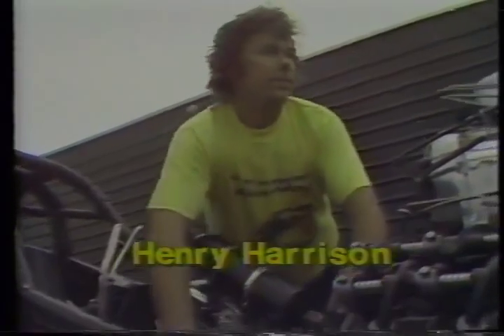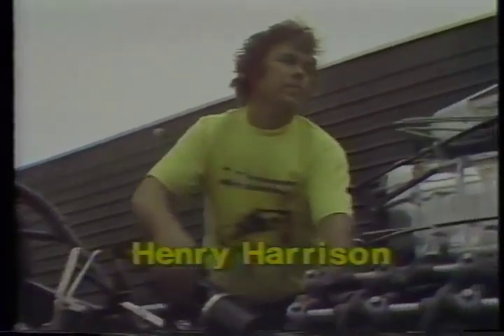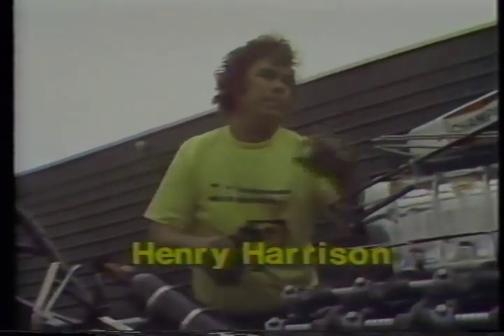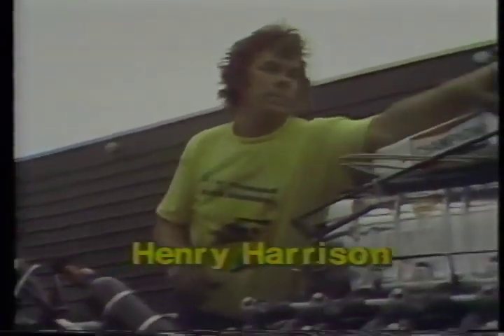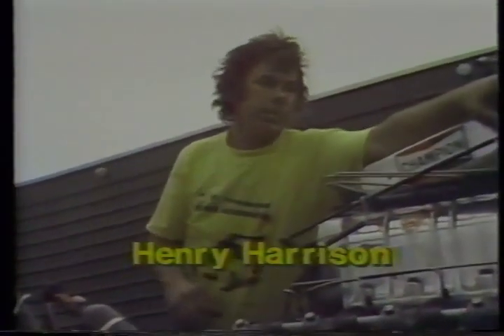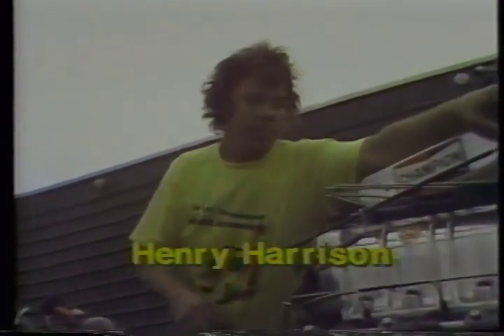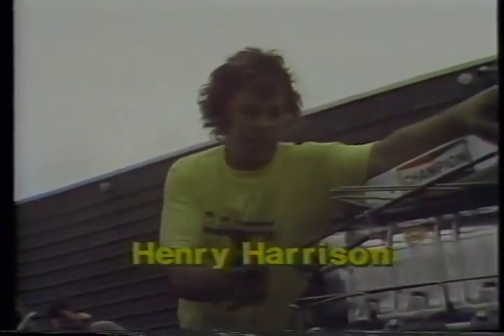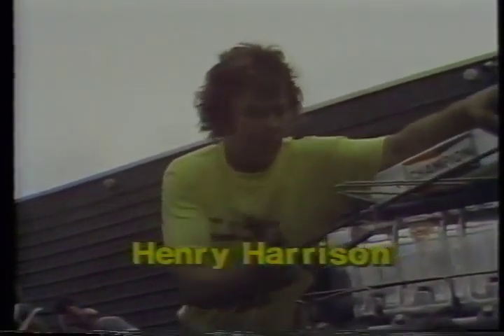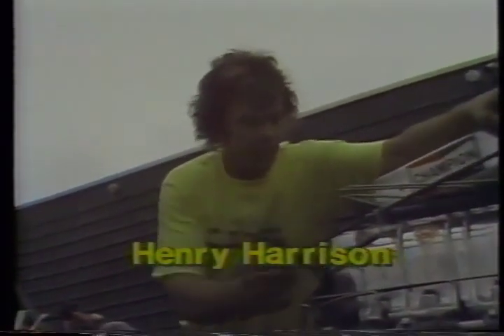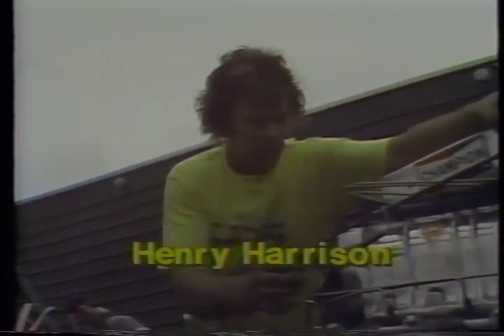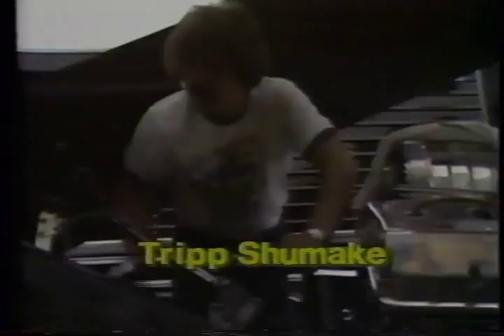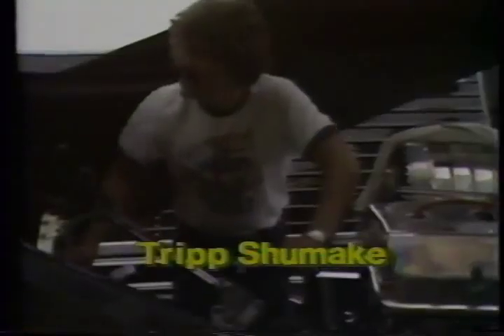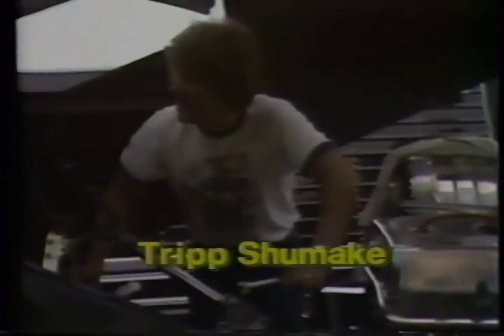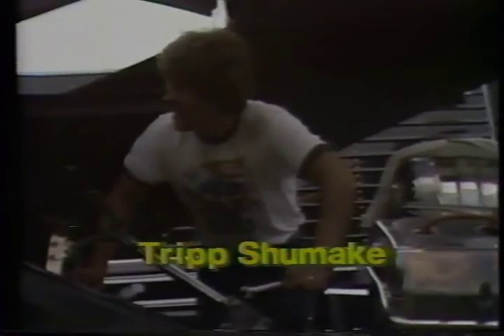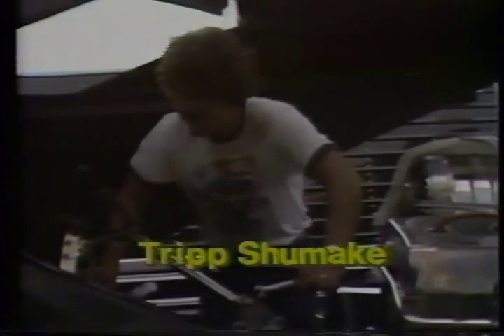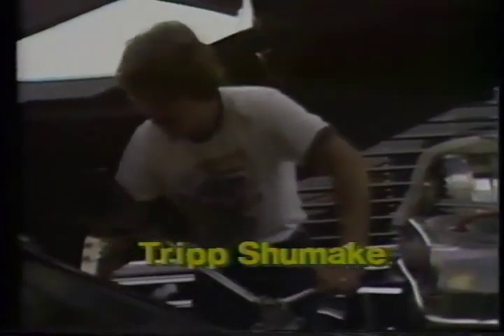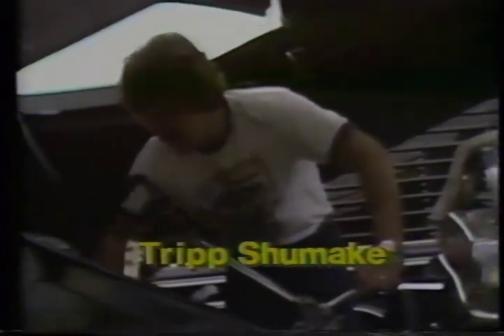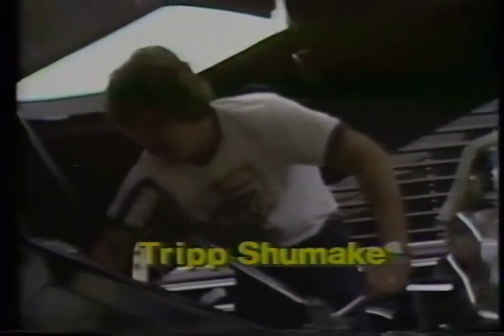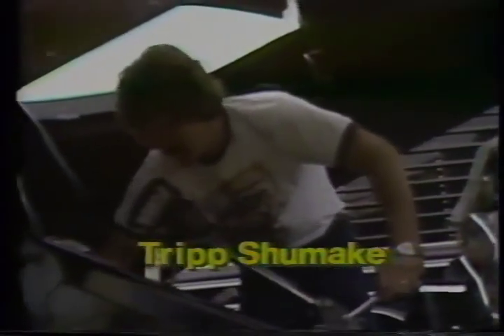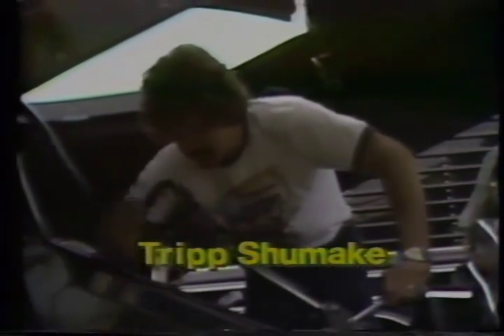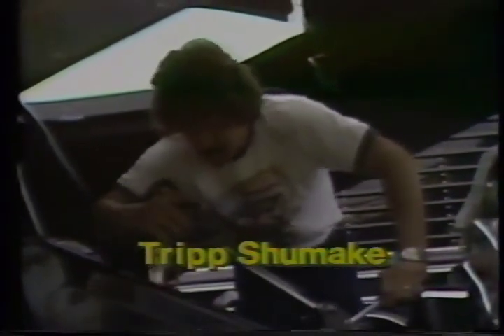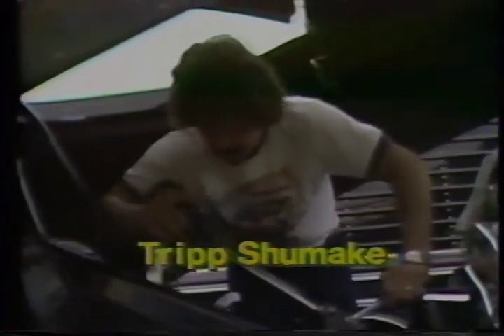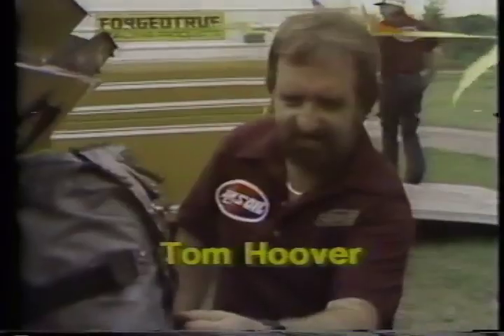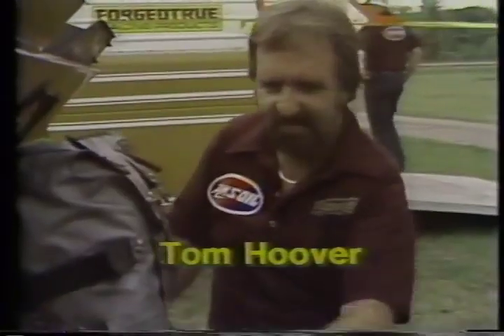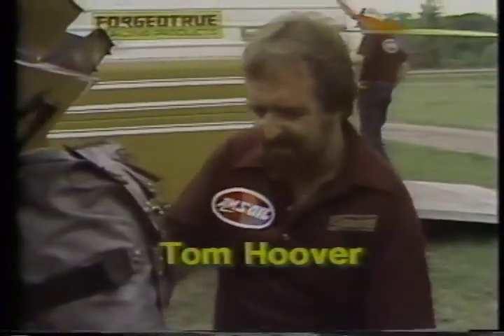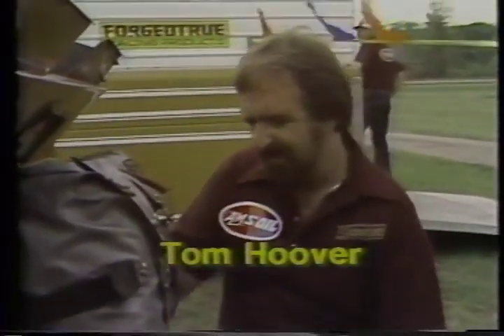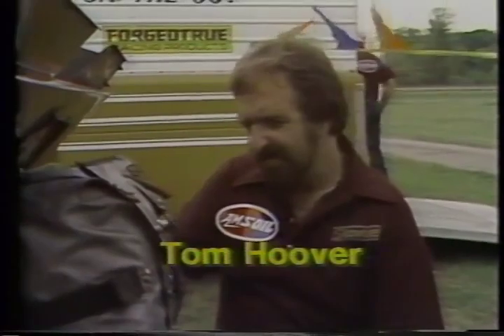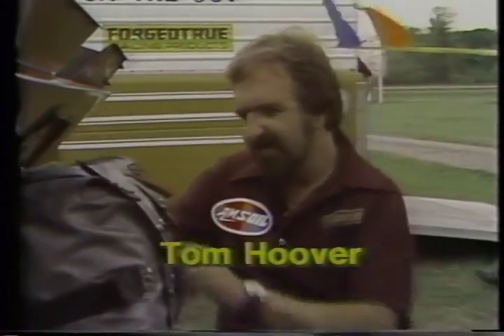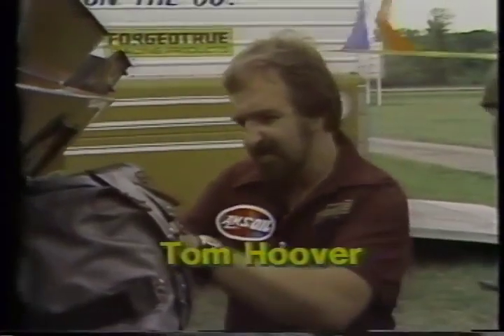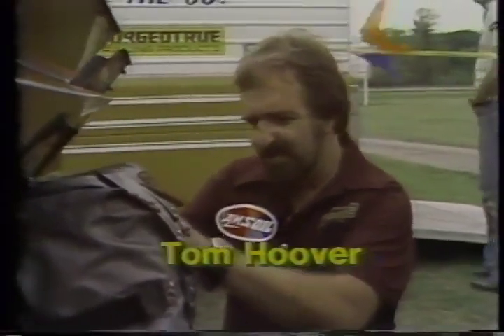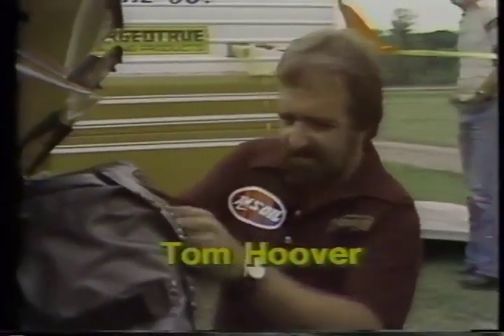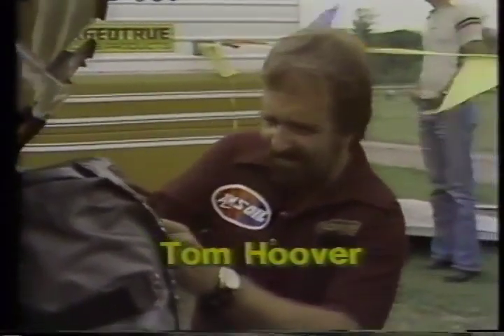This is Henry Harrison, drives a car called the L.A. Hooker. Henry, one of the journeyman Funny Car racers throughout the country. Trip Shoemake, driver for Johnny Loper. And this is Tom Hoover, the driver of the Showtime Corvette.